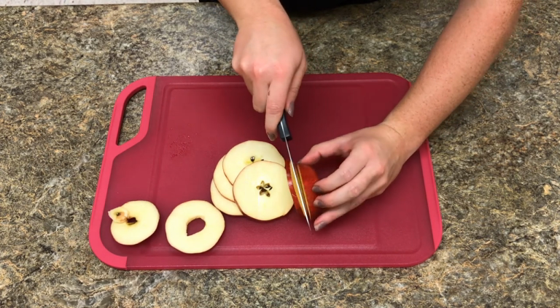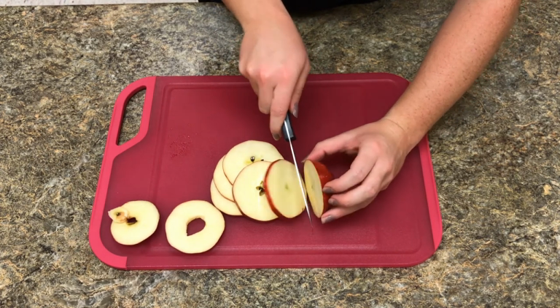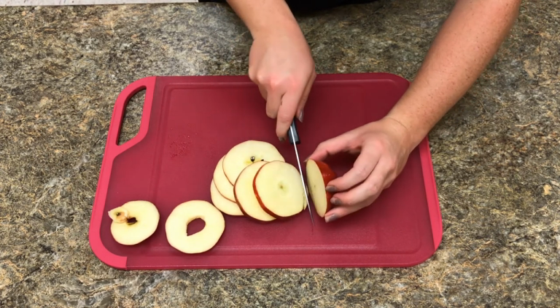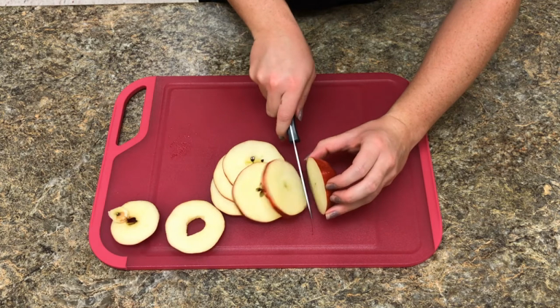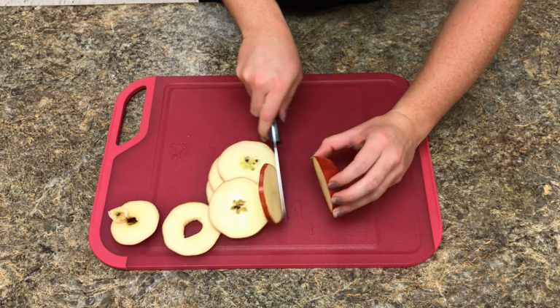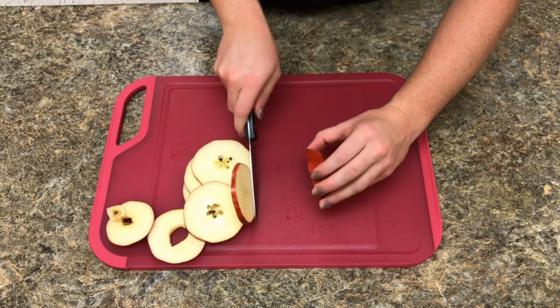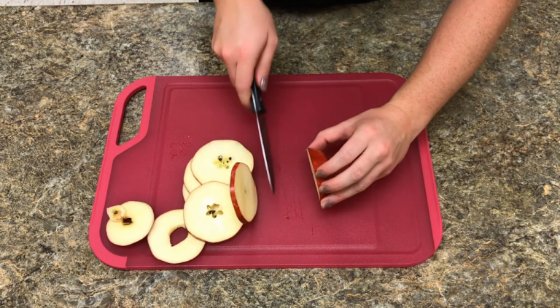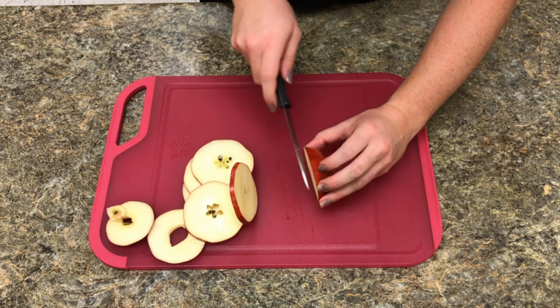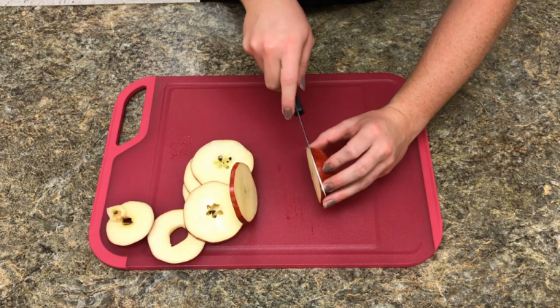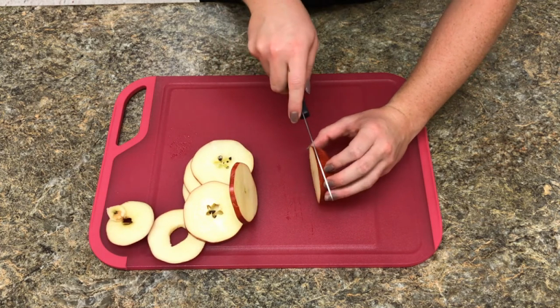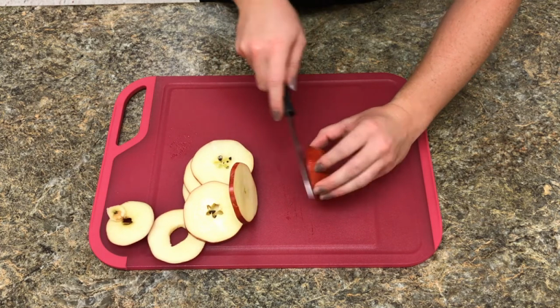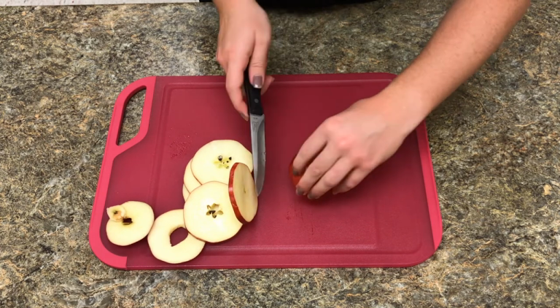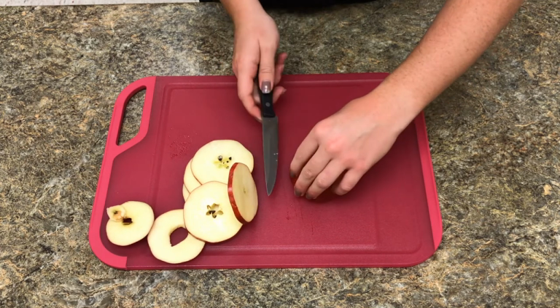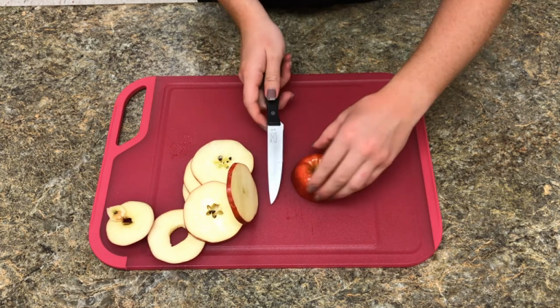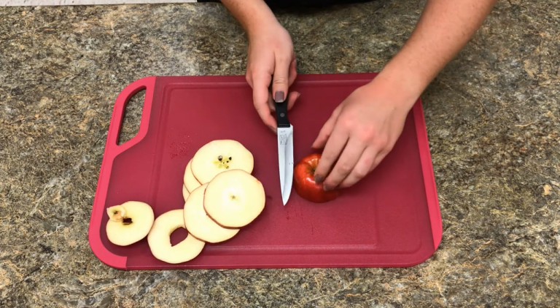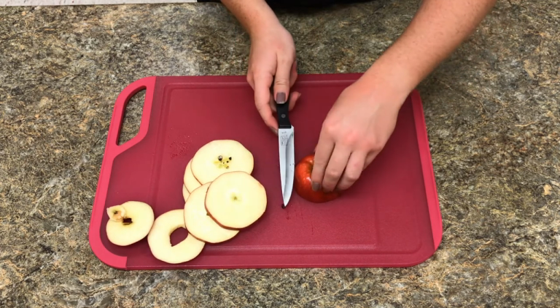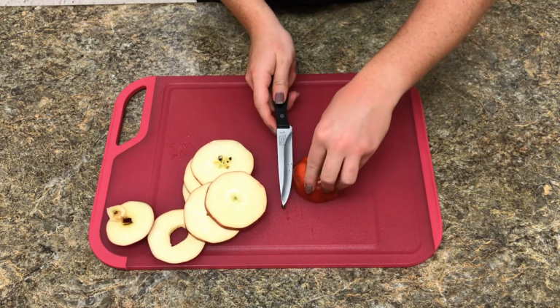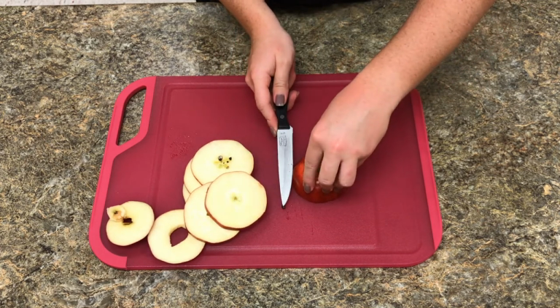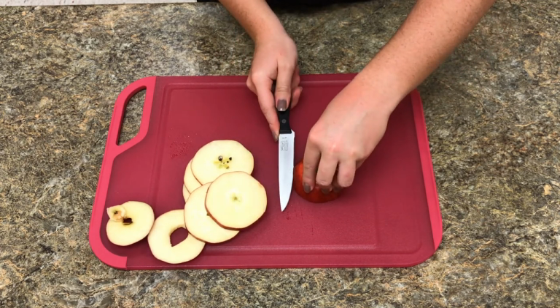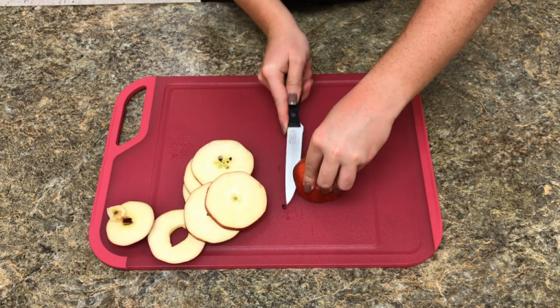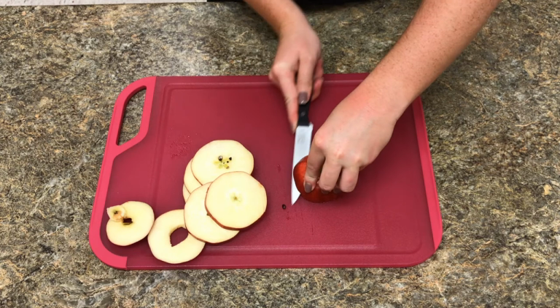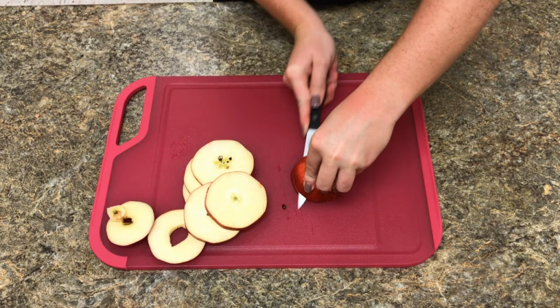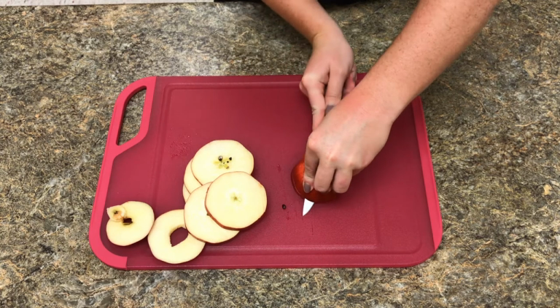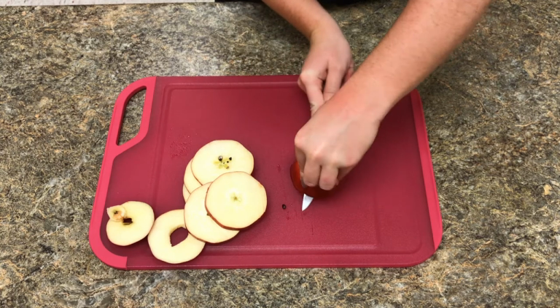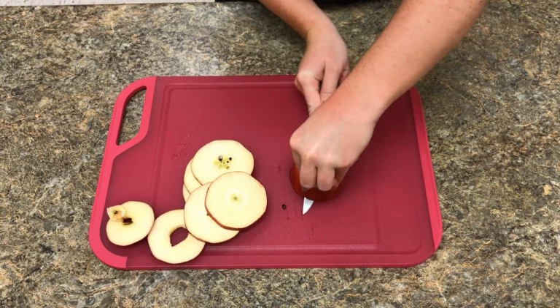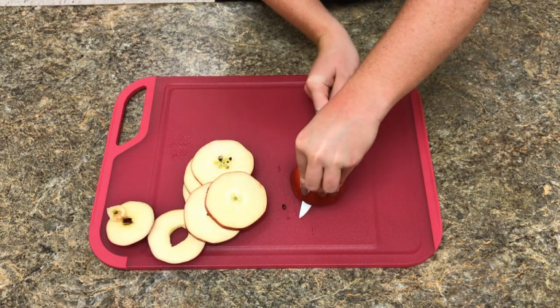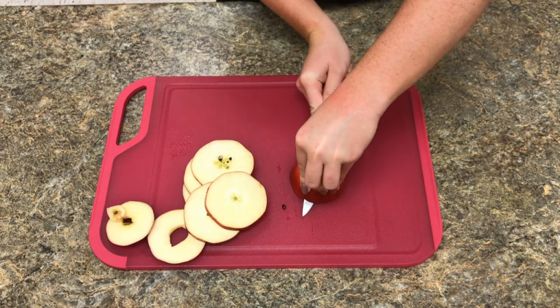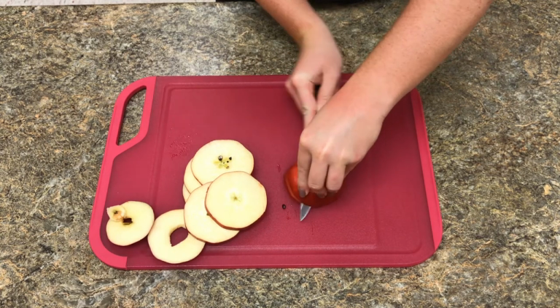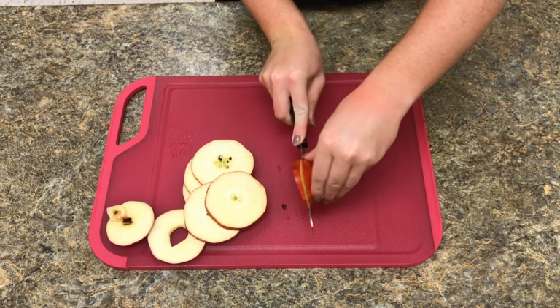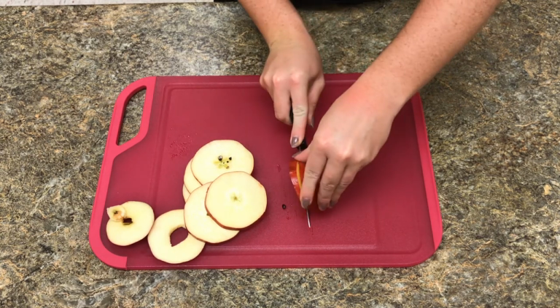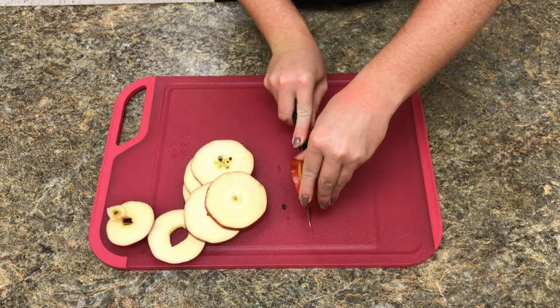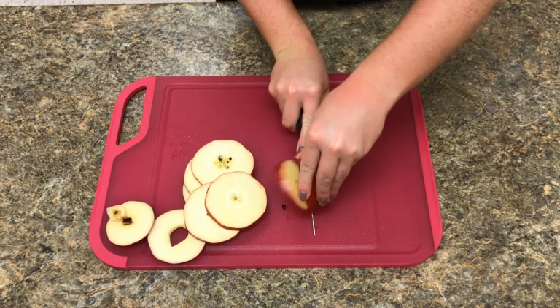And once it gets too short to hold it steady, you can always turn it on its side and cut one more time. Always cutting away from yourself.